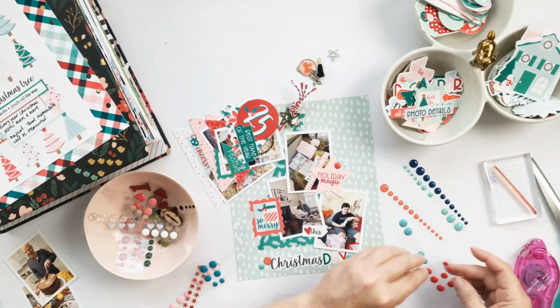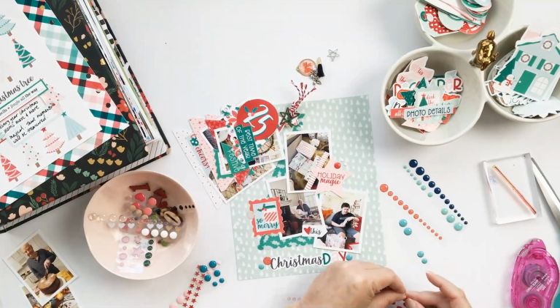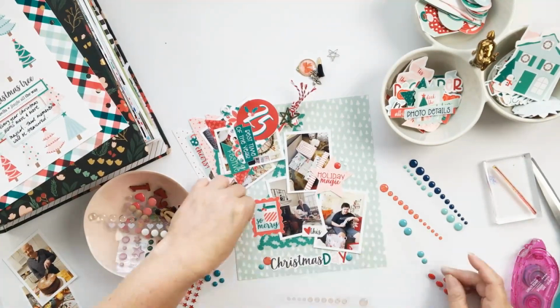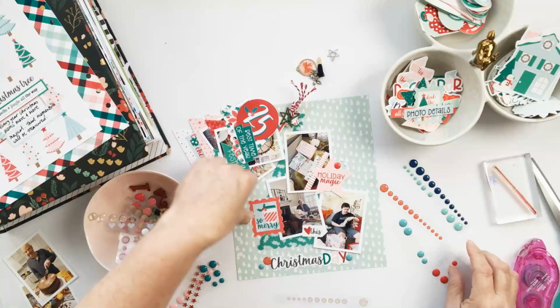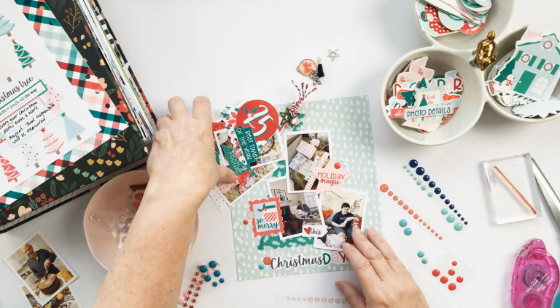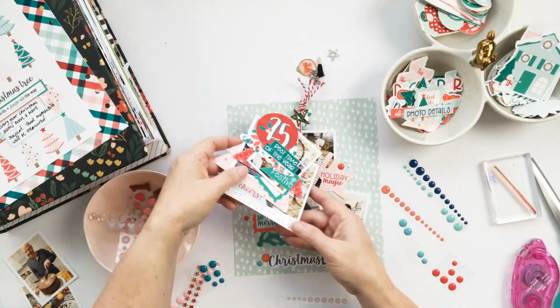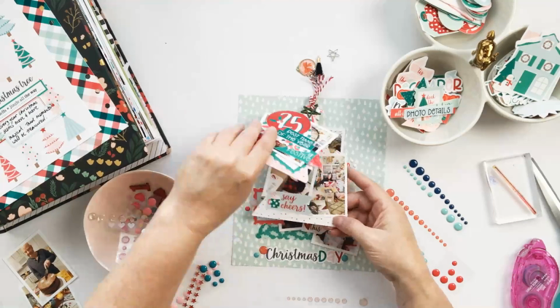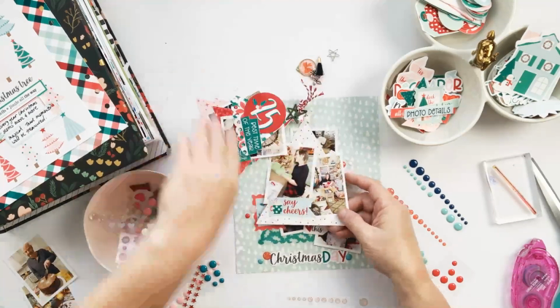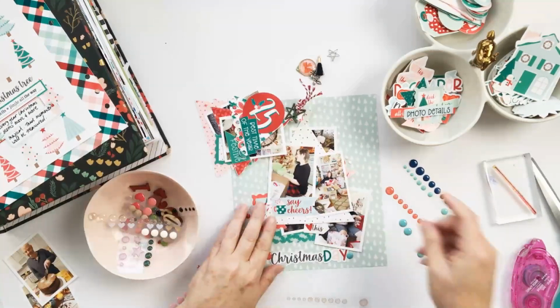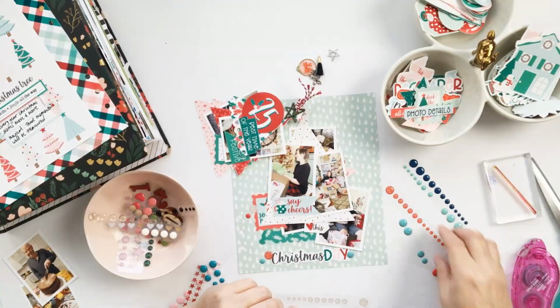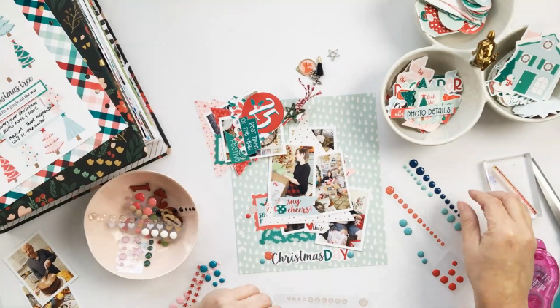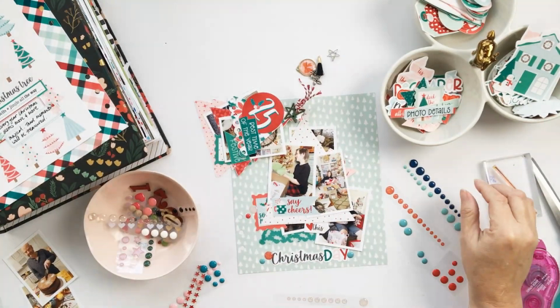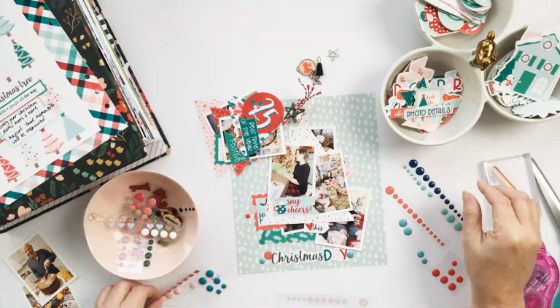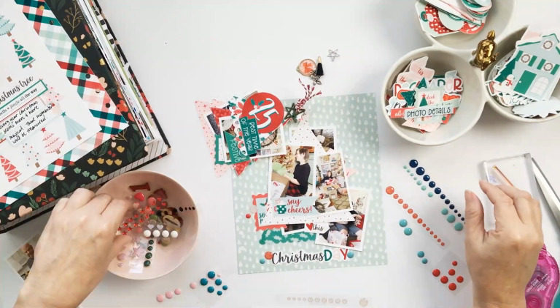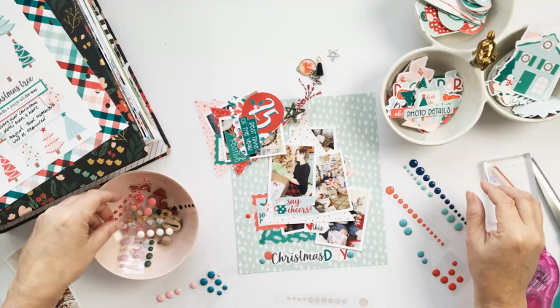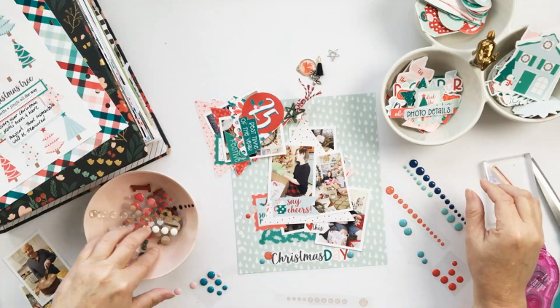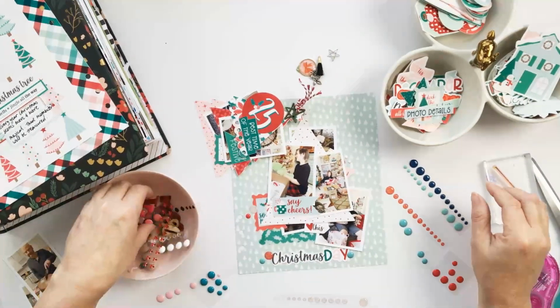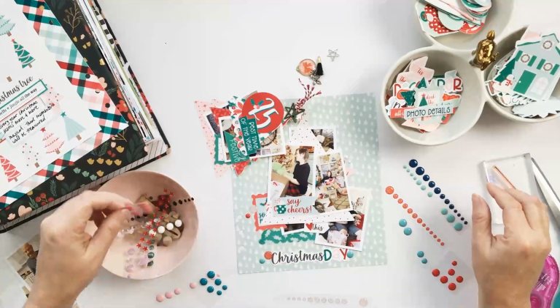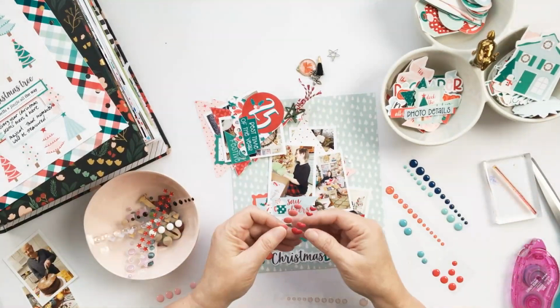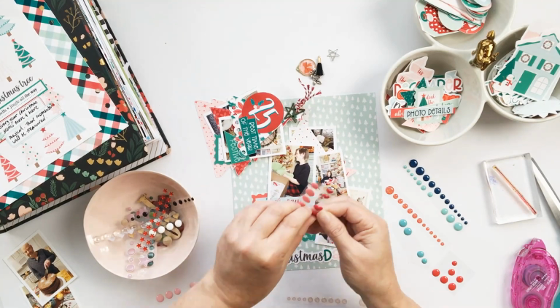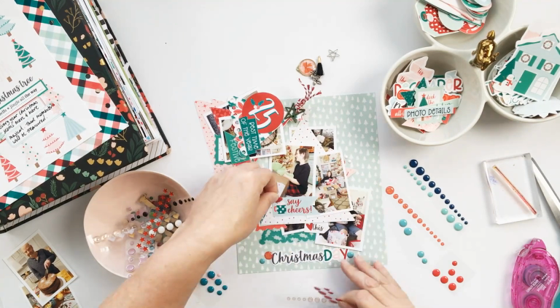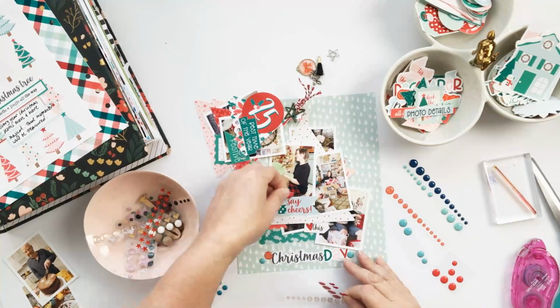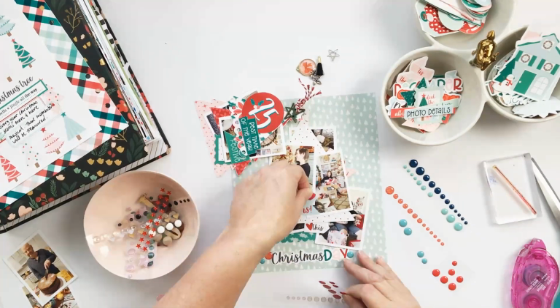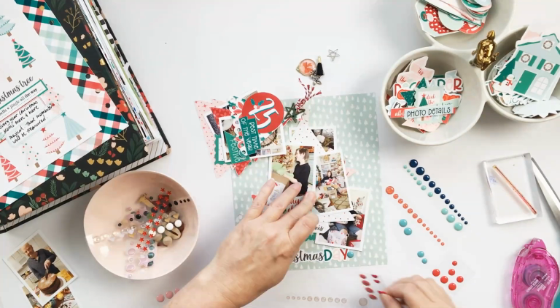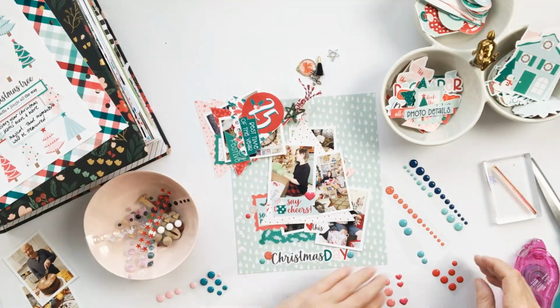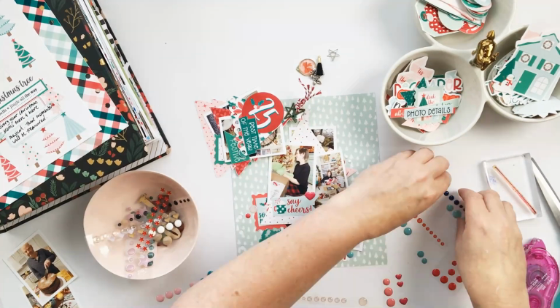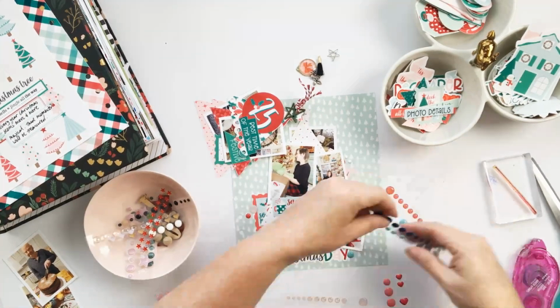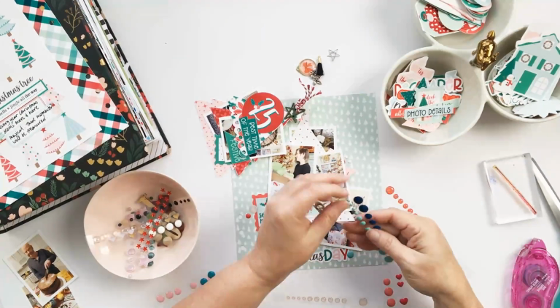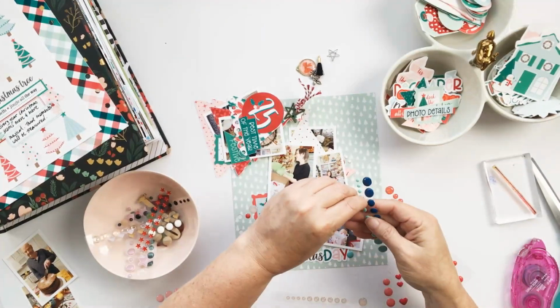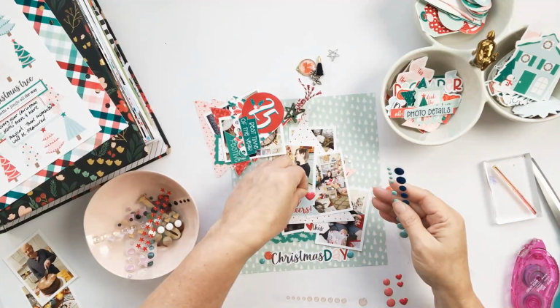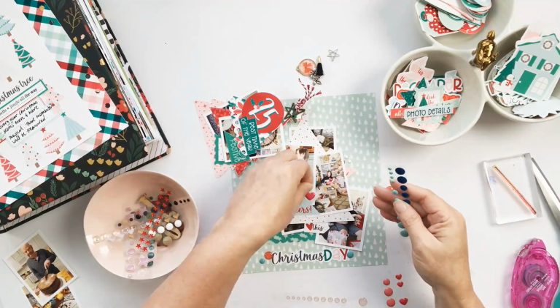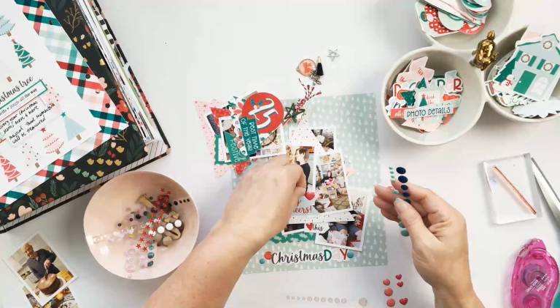I'm going to do one last thing here and add some enamel dots around the page and onto each of the little embellishment pieces.